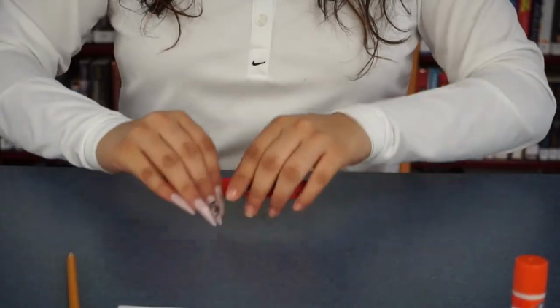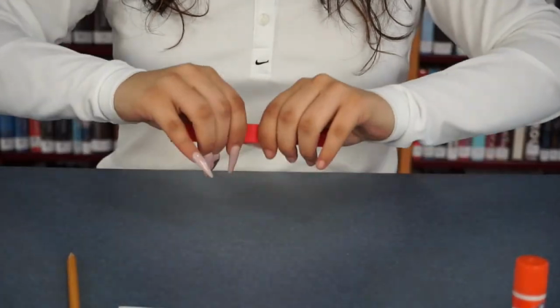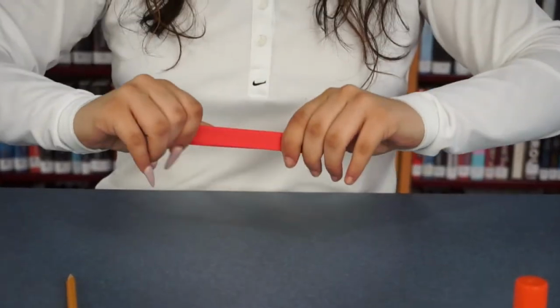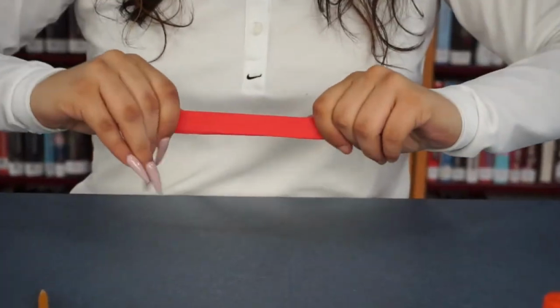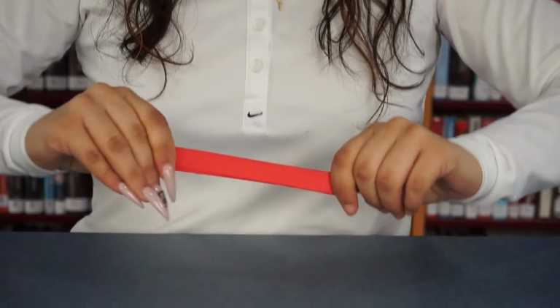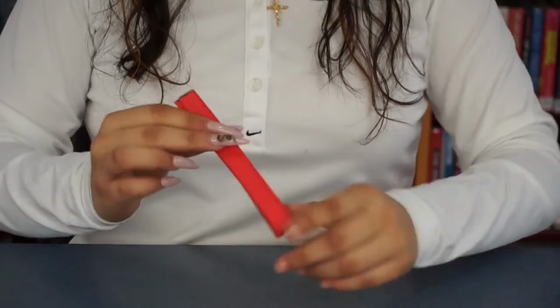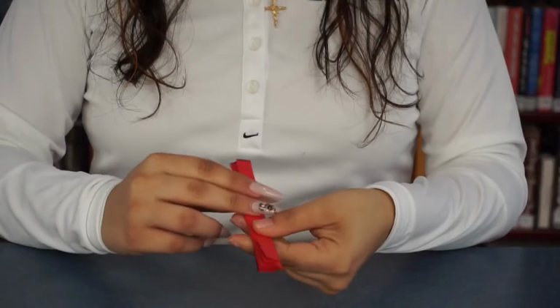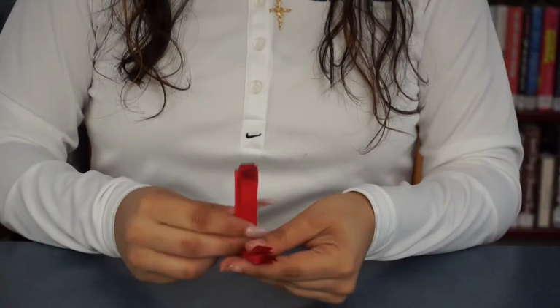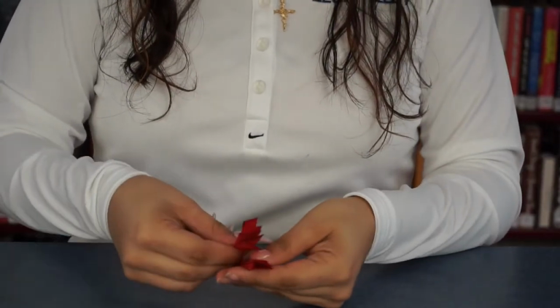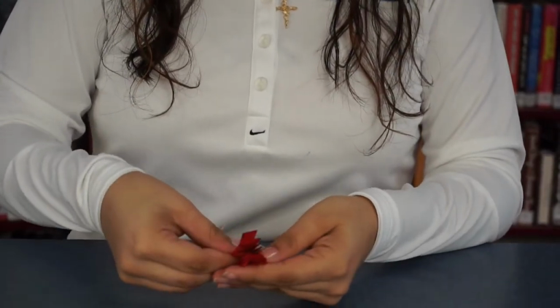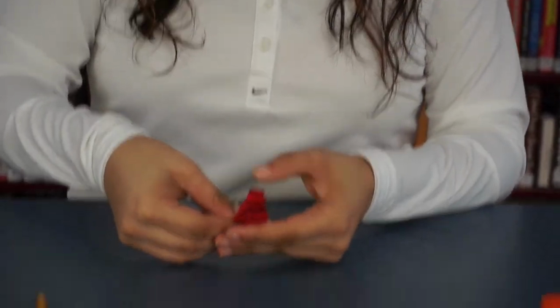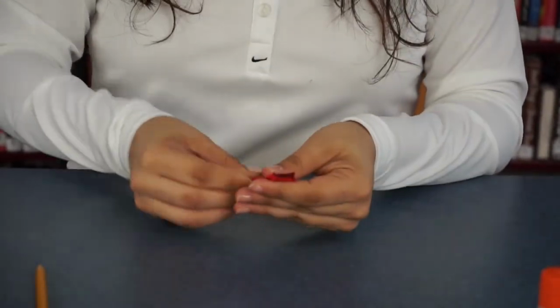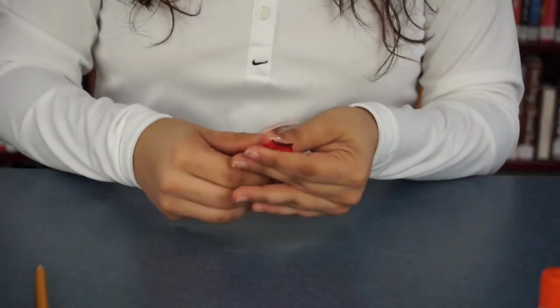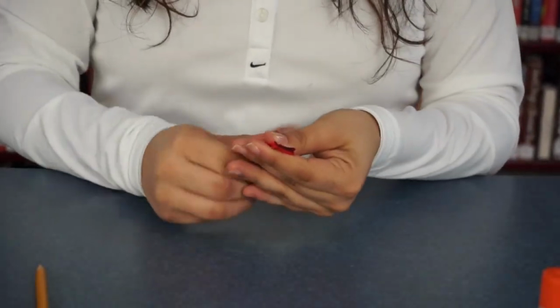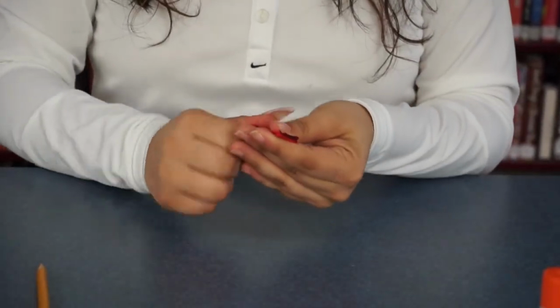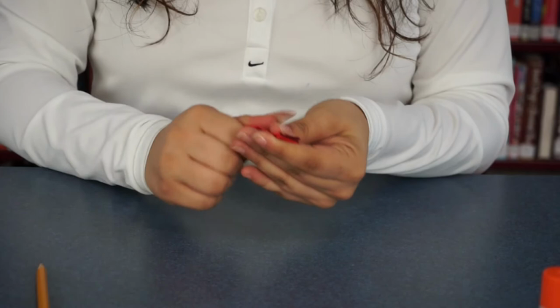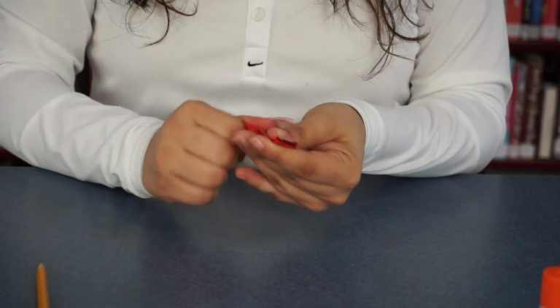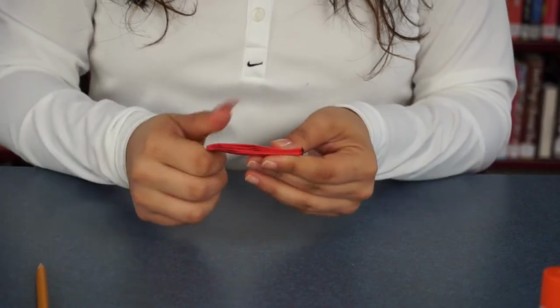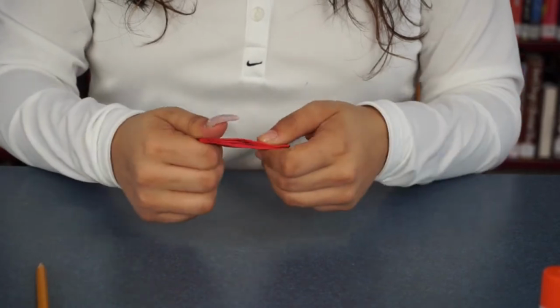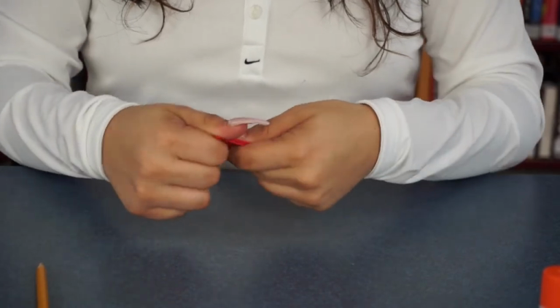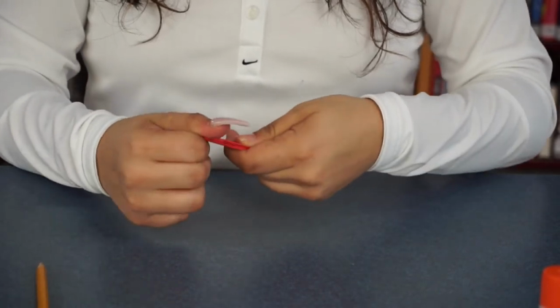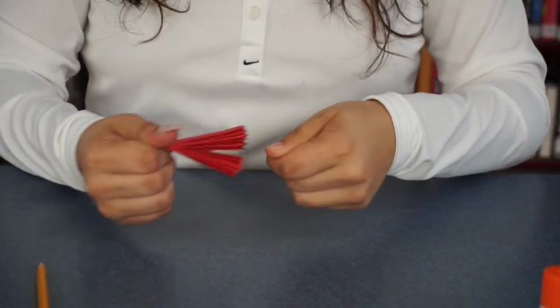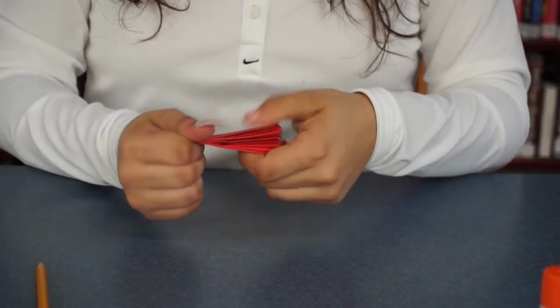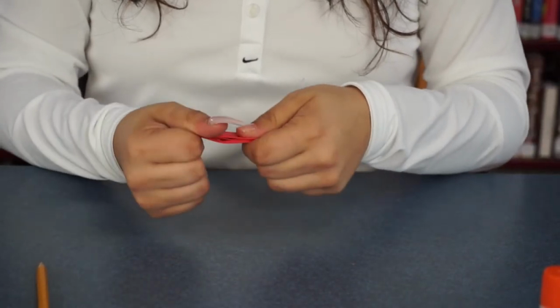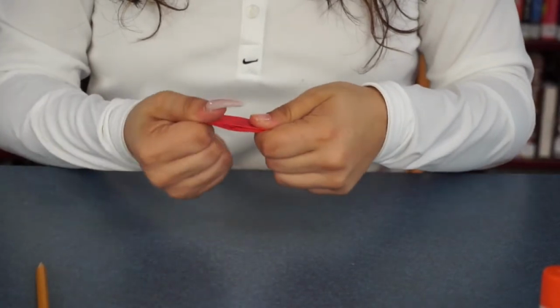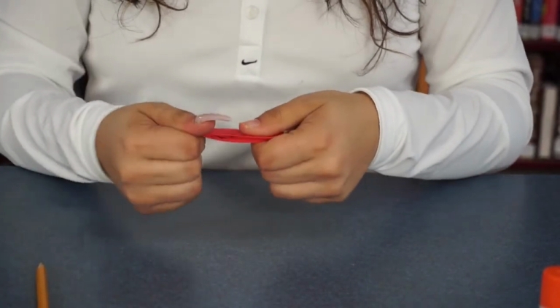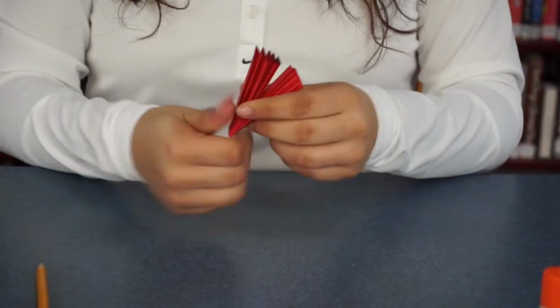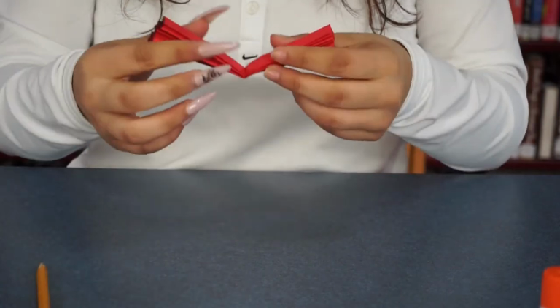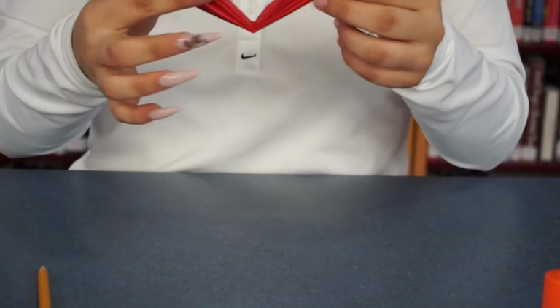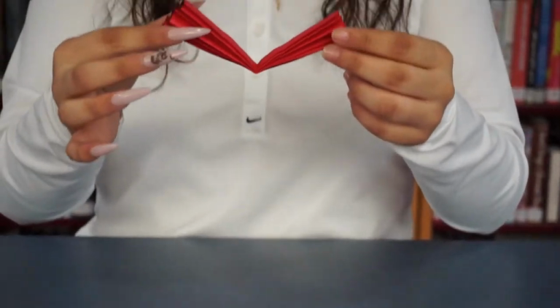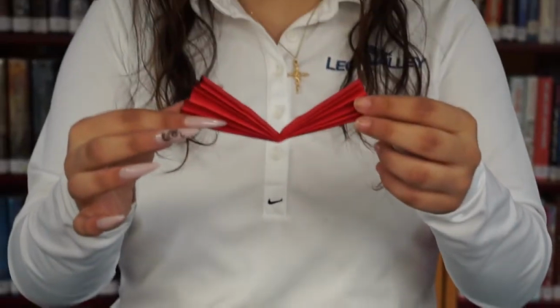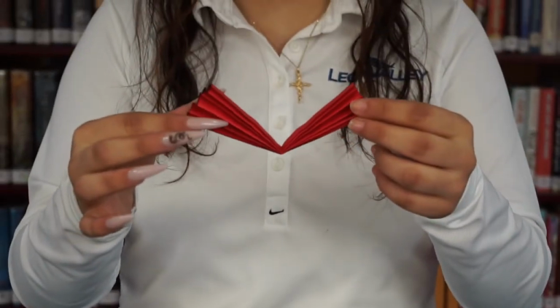And when you're done, you're going to want to fold it in half like that. And there you go — these will be your wings.